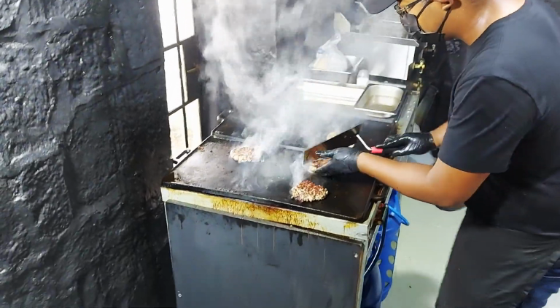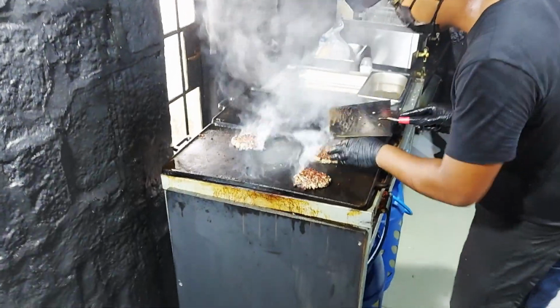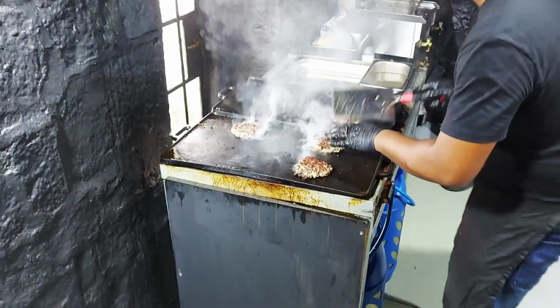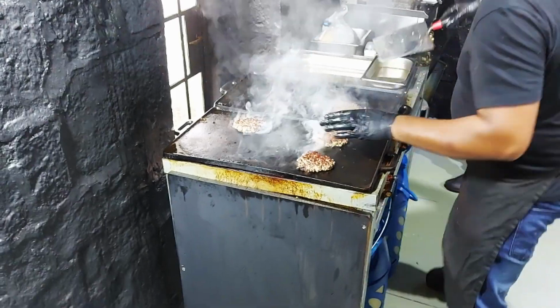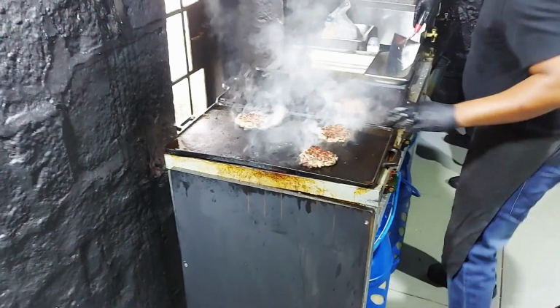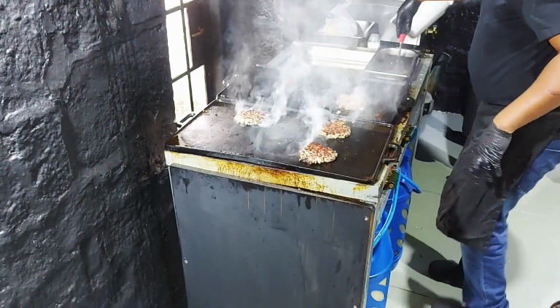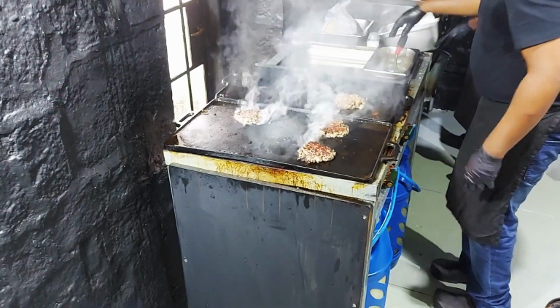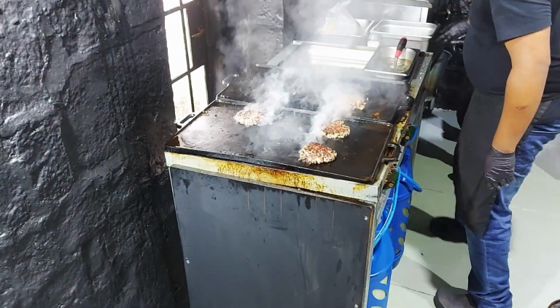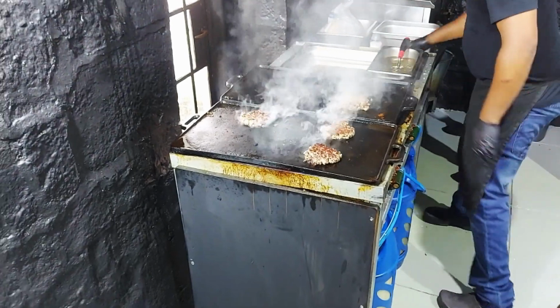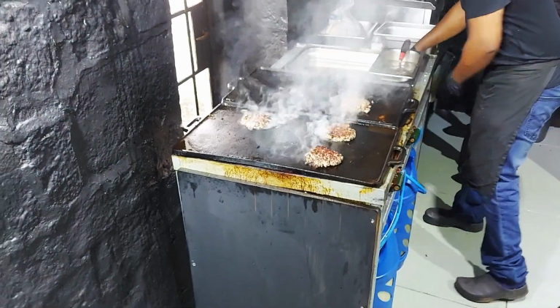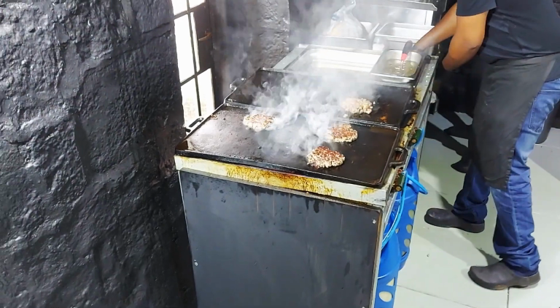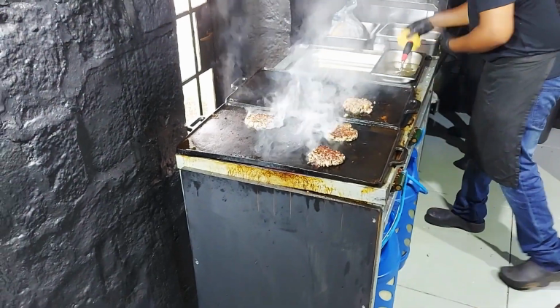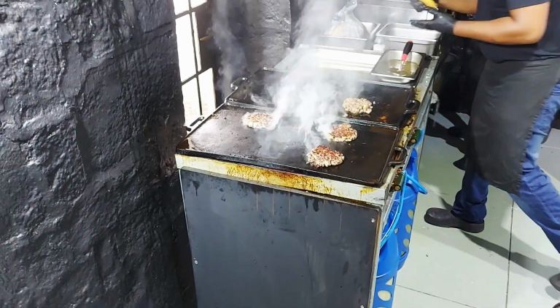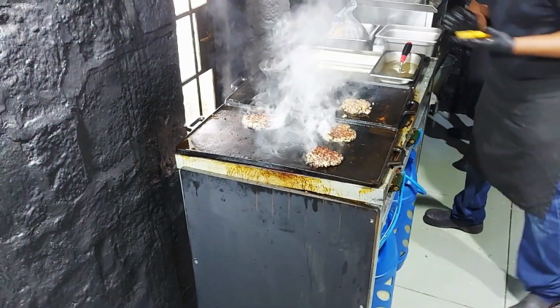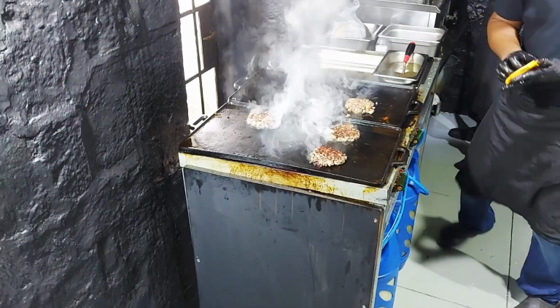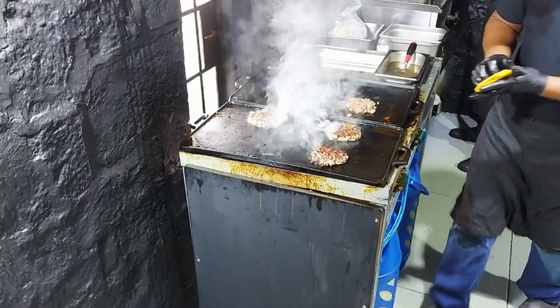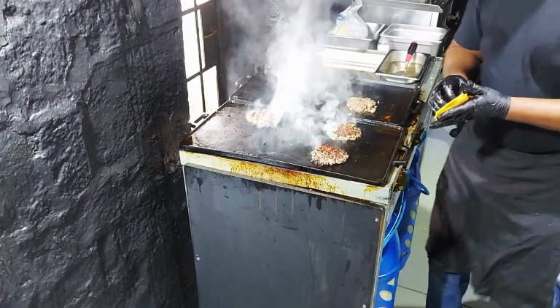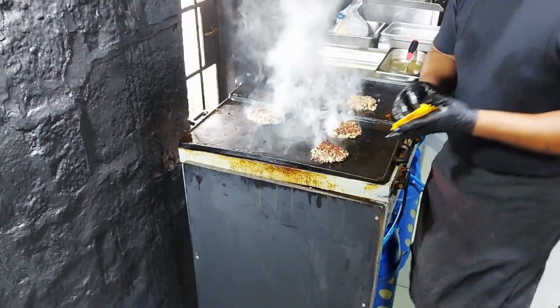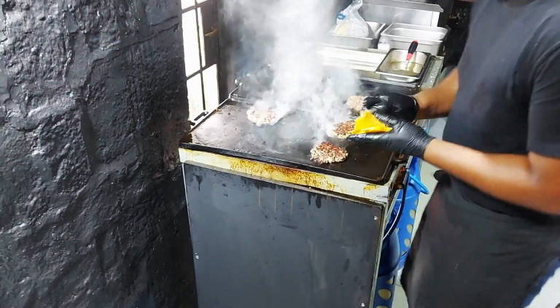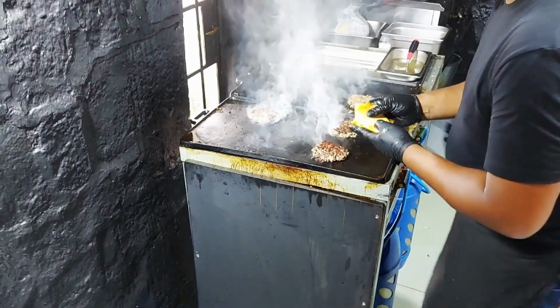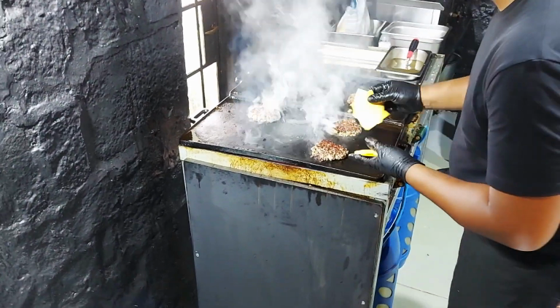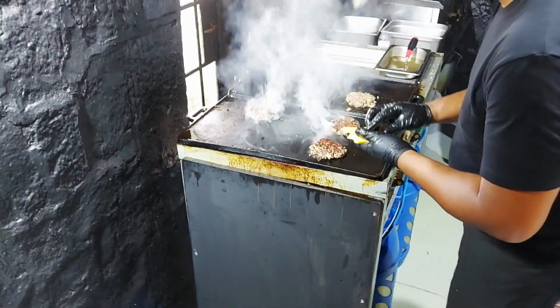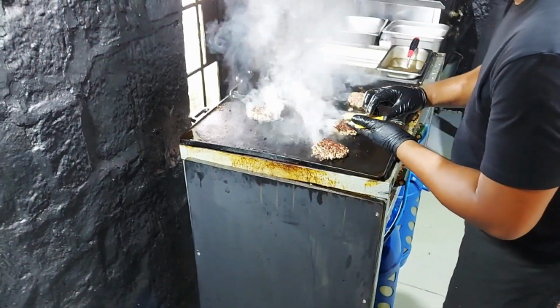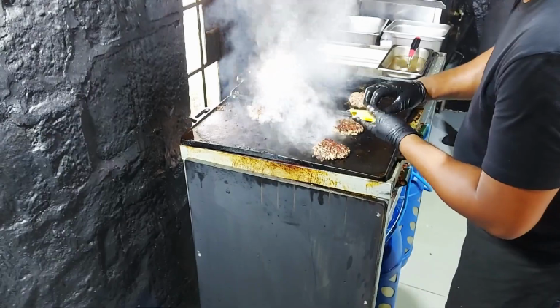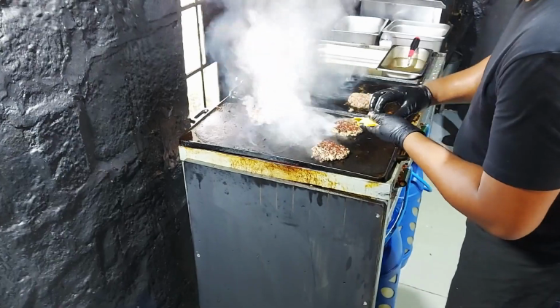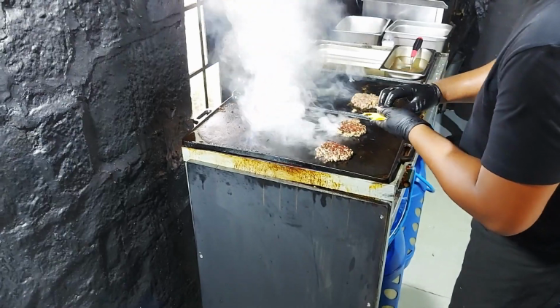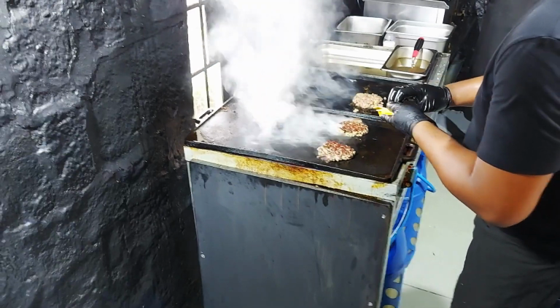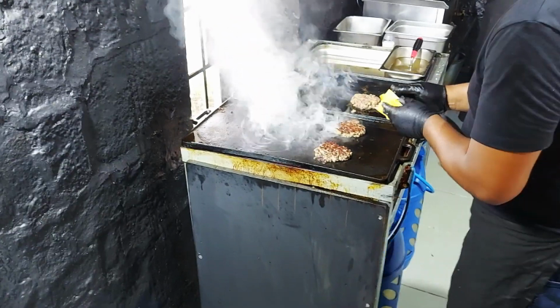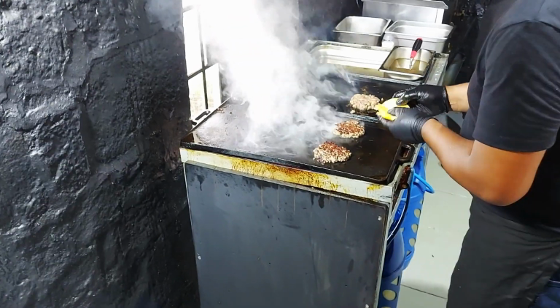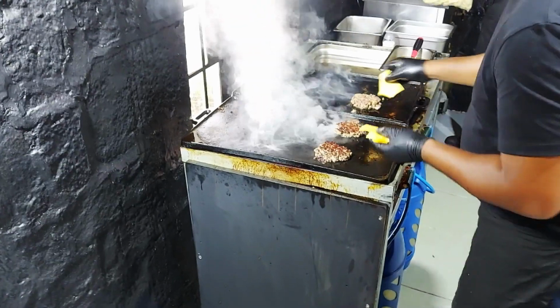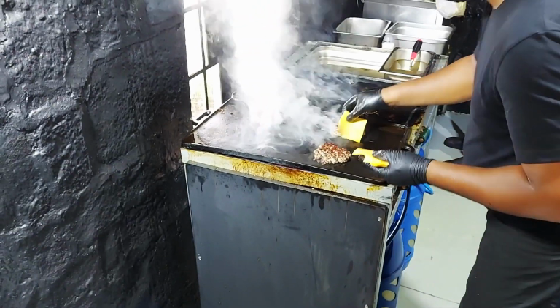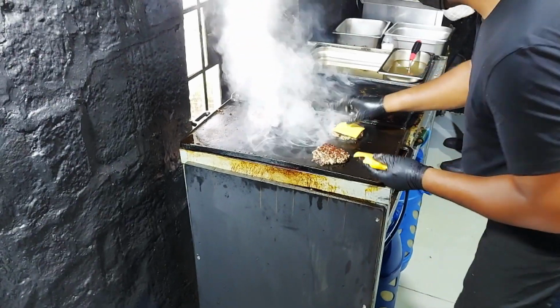Look at those burgers and the smoke coming off them — oh man, the smoke! Professional. And I'm with the cheese — I'm with the cheese. It'll make you nervous watching.